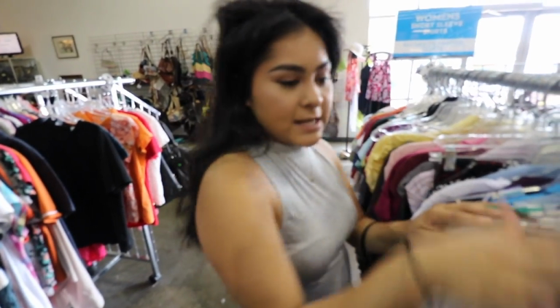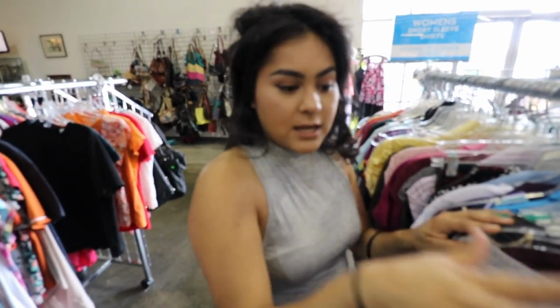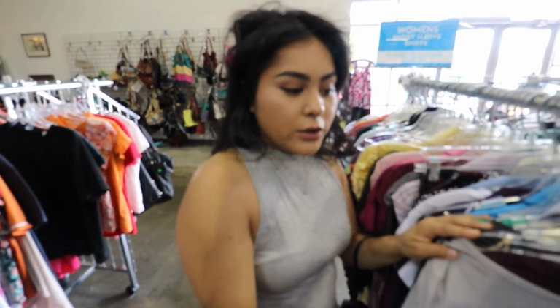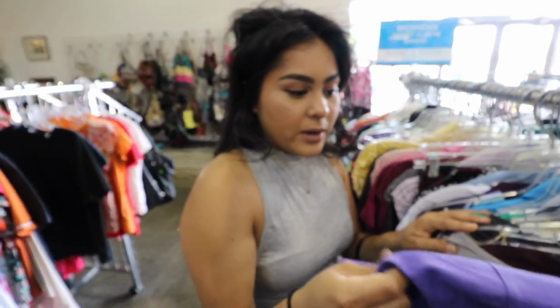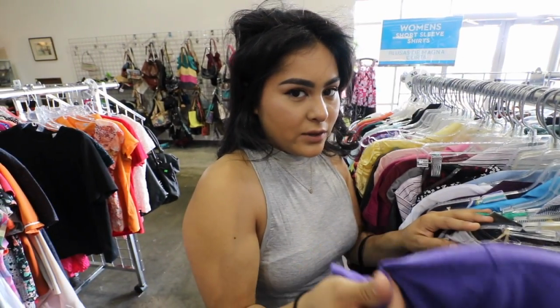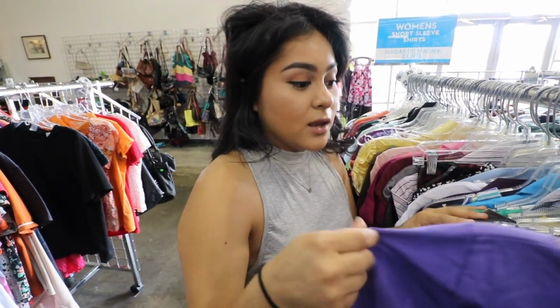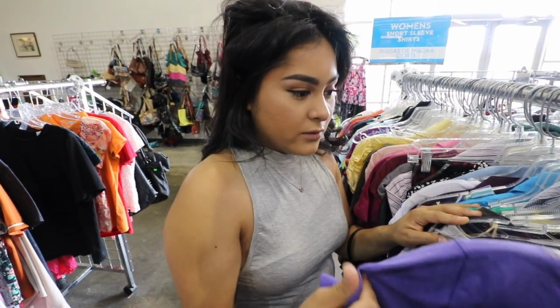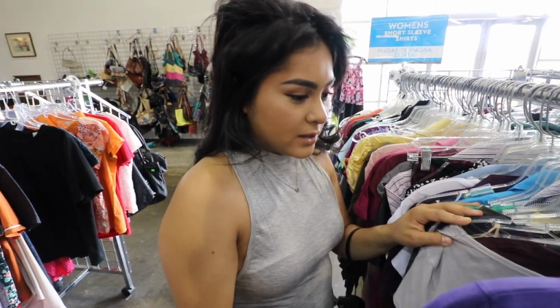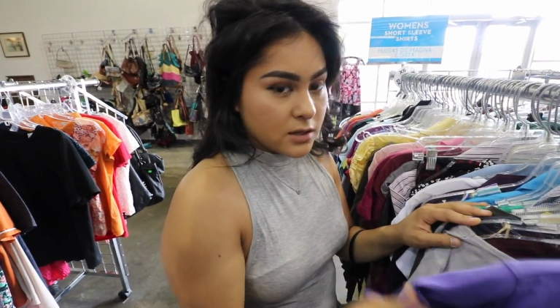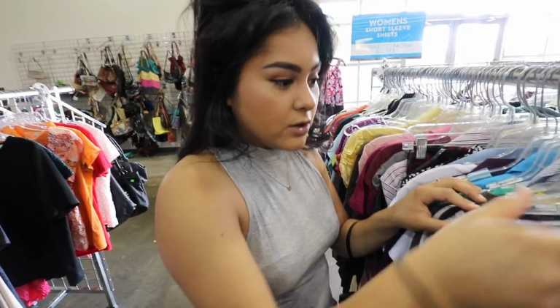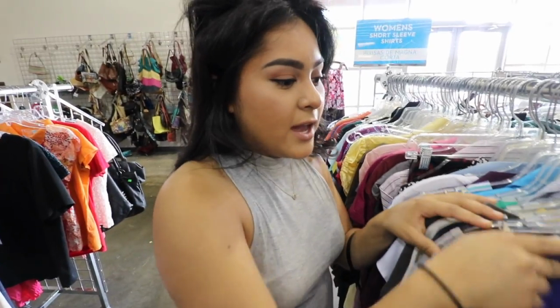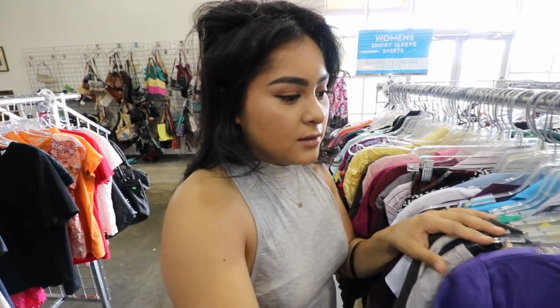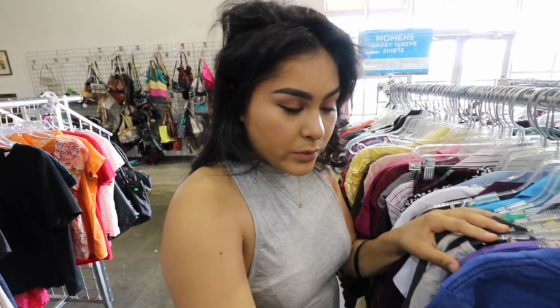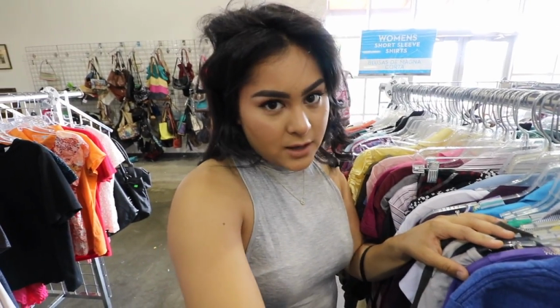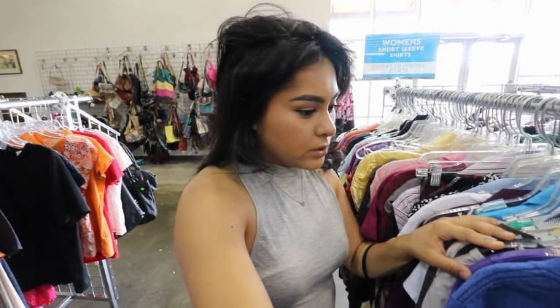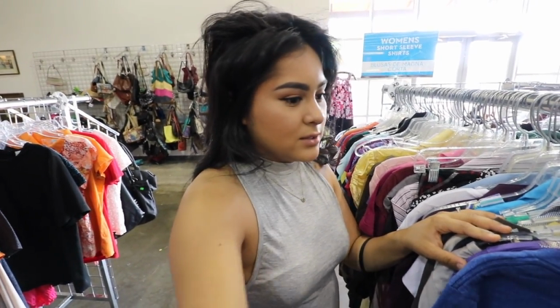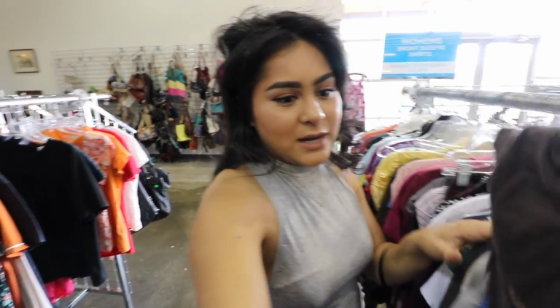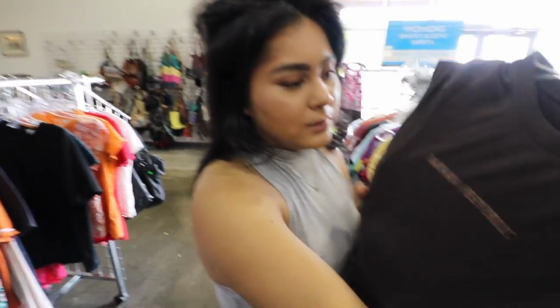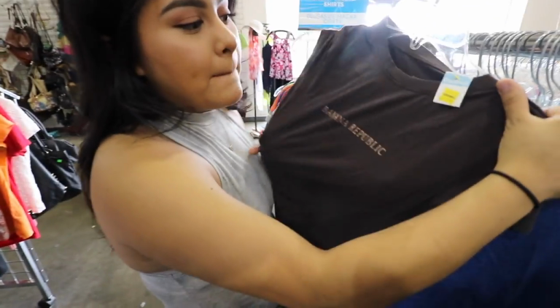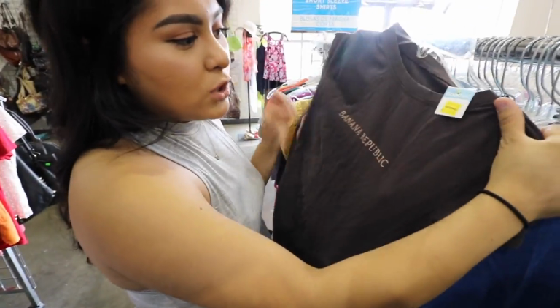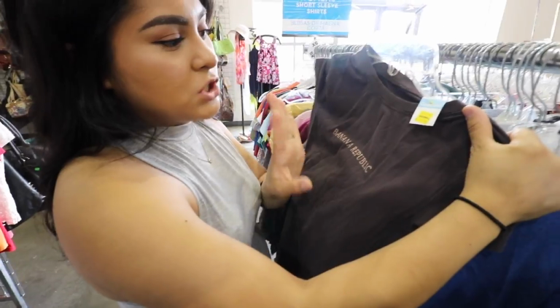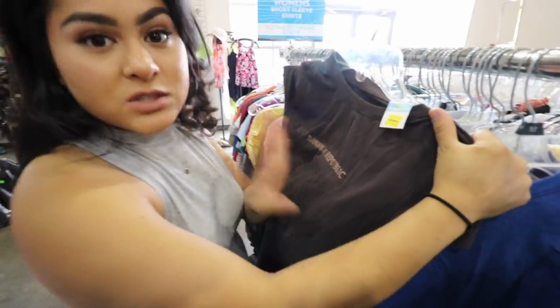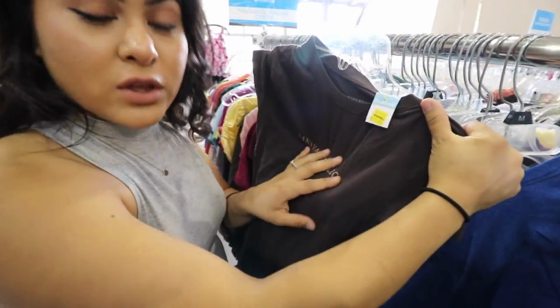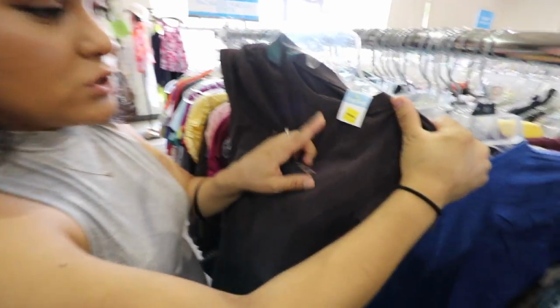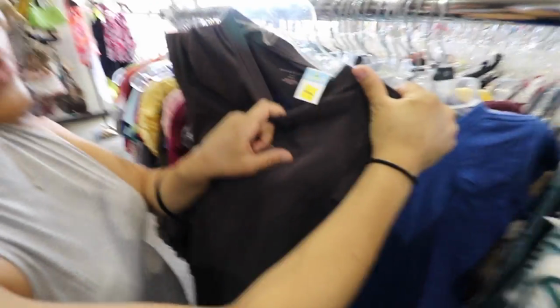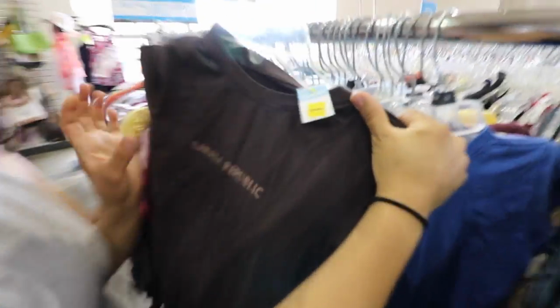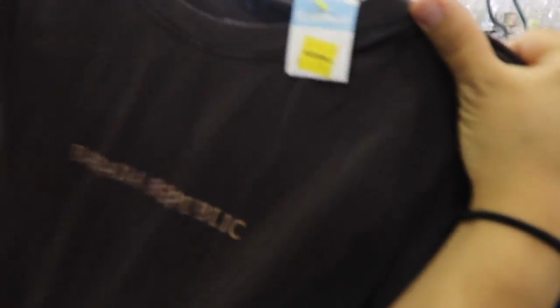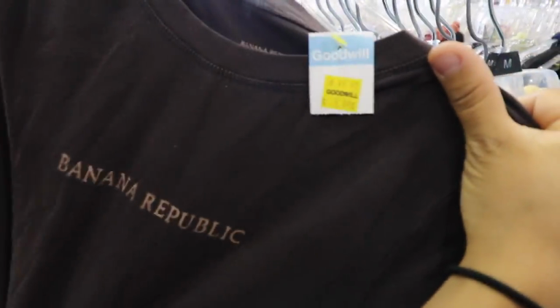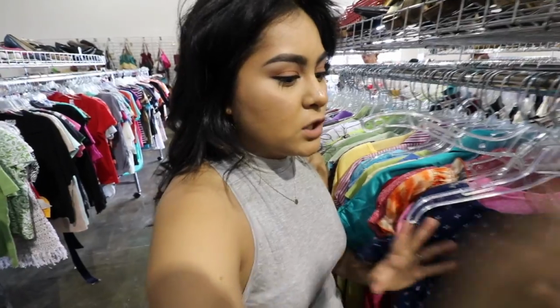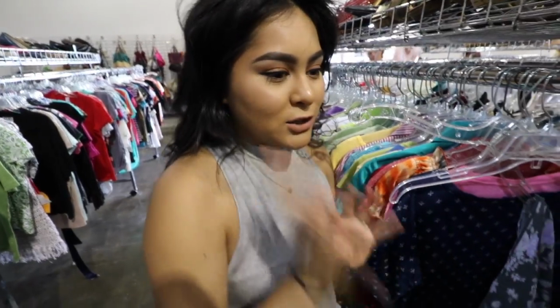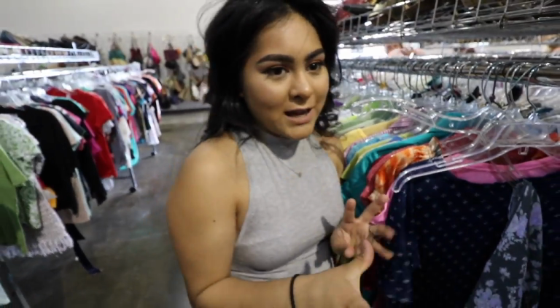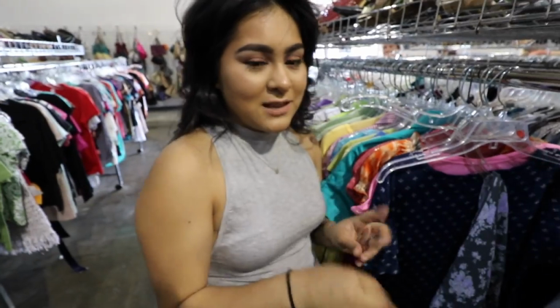Tip number one: go to your size, look for fabric that feels like good material, and look for well-known brands. Like this one's Banana Republic. You also want to make sure it's cheaper than the original price — this one is six bucks for a tee.